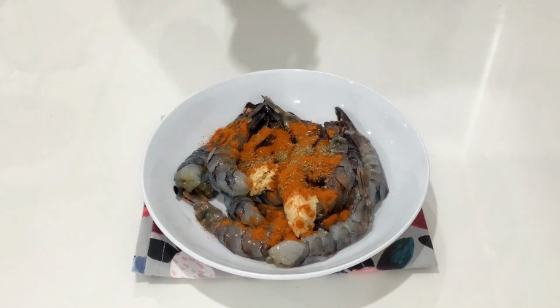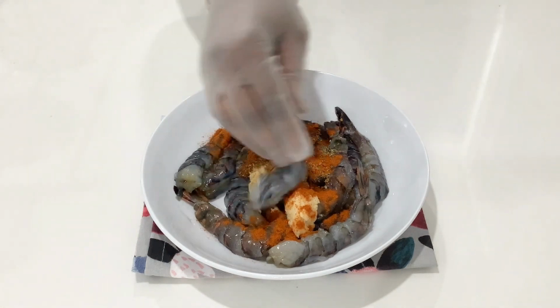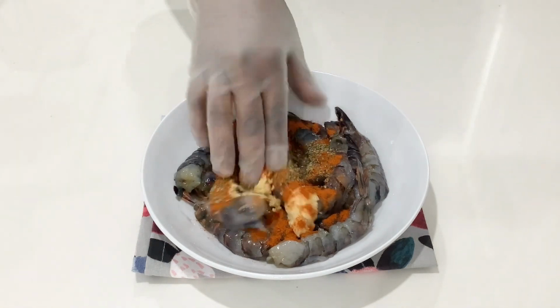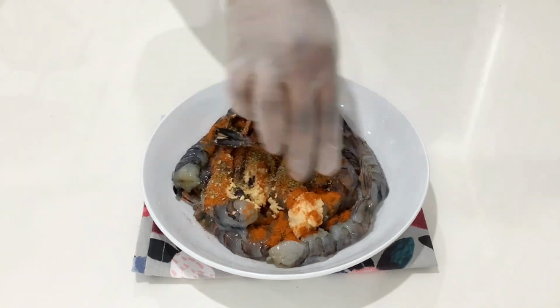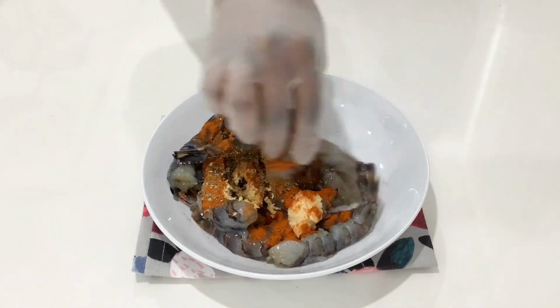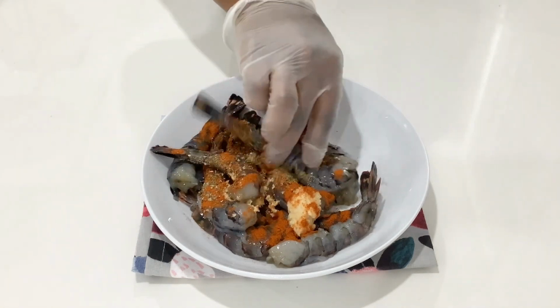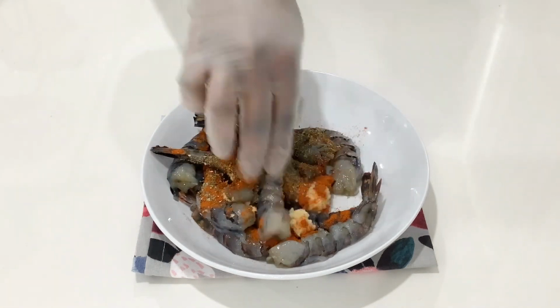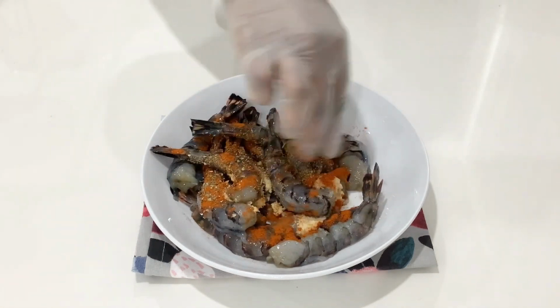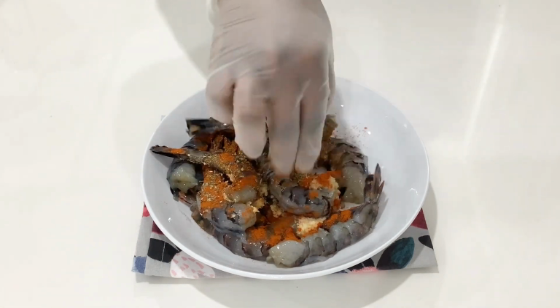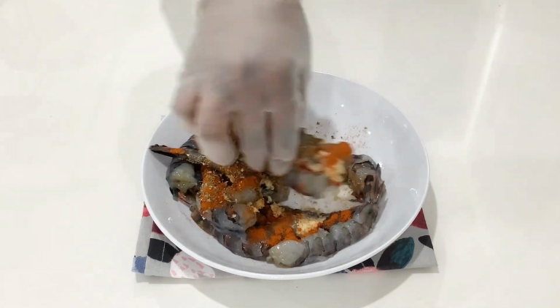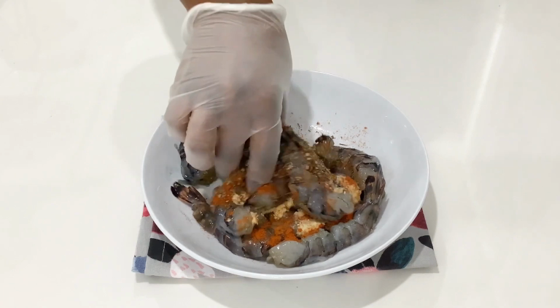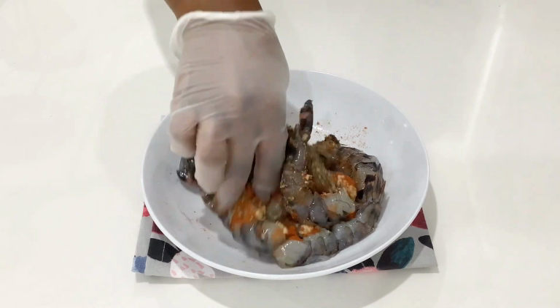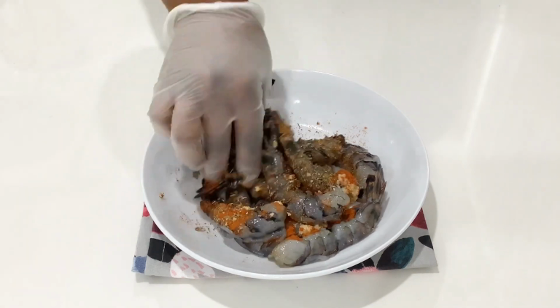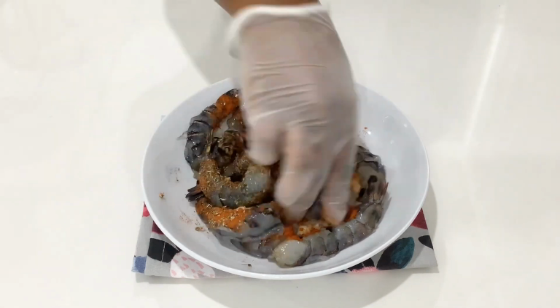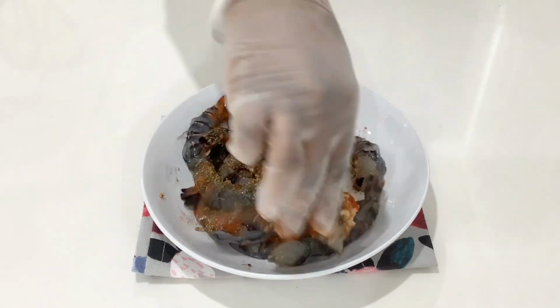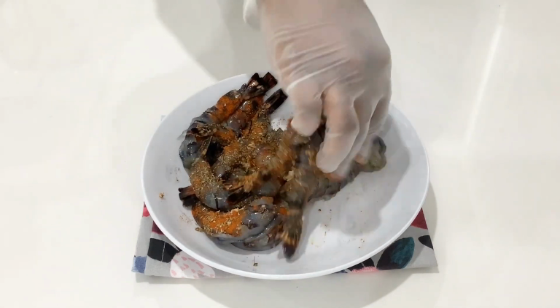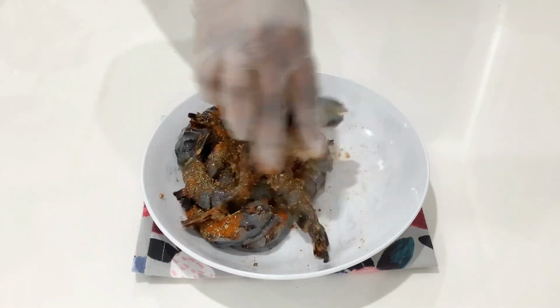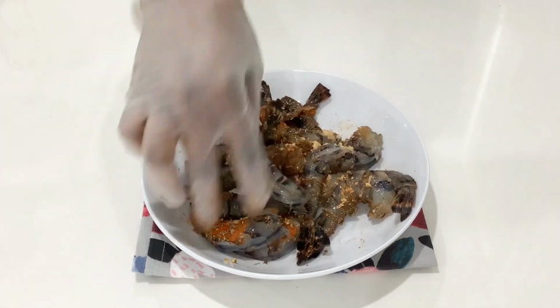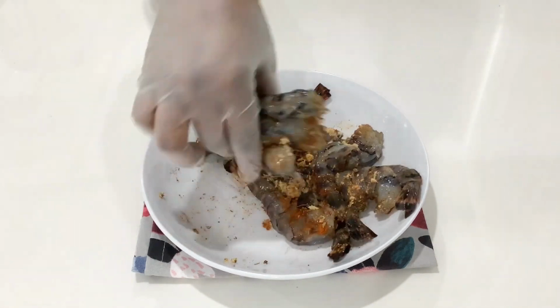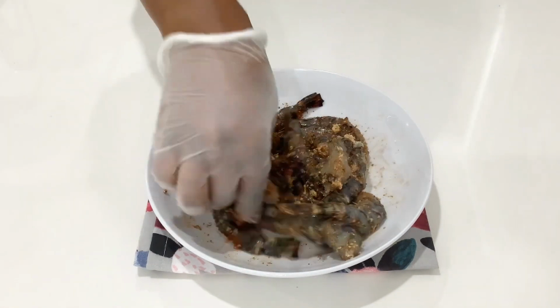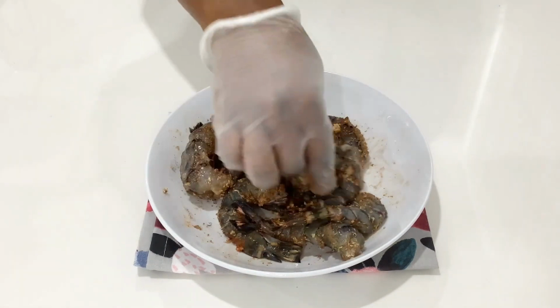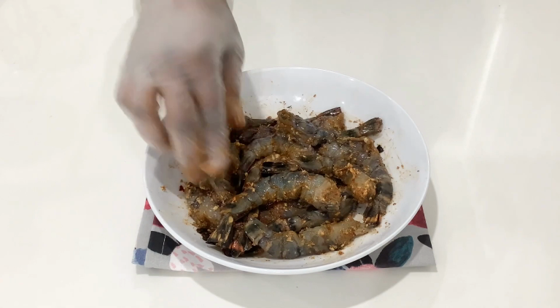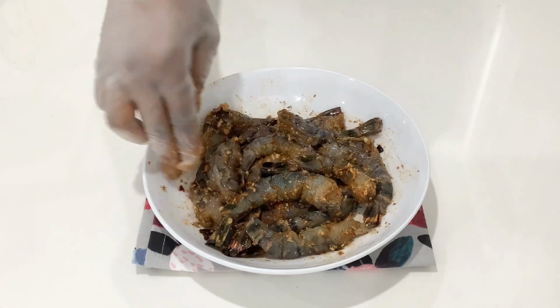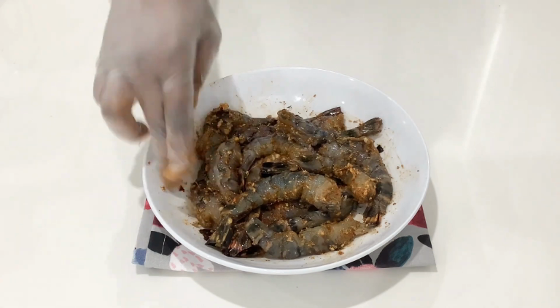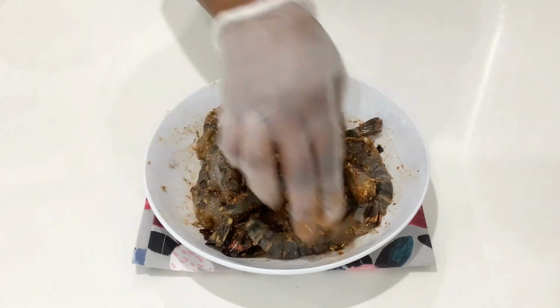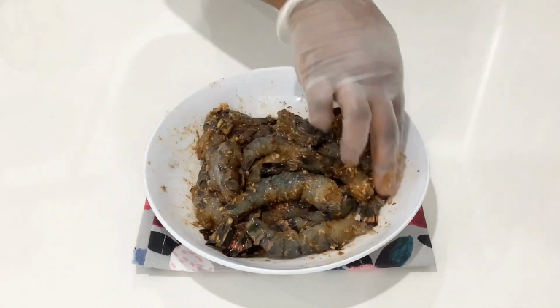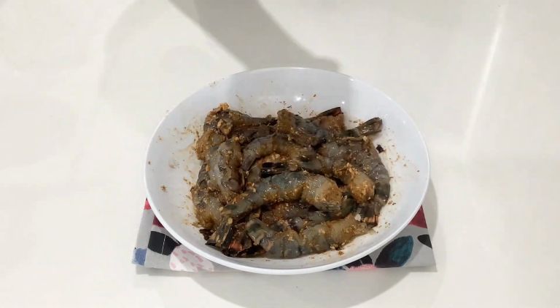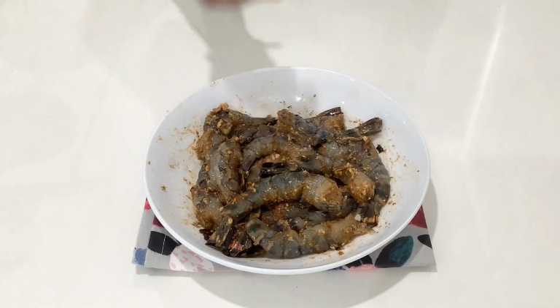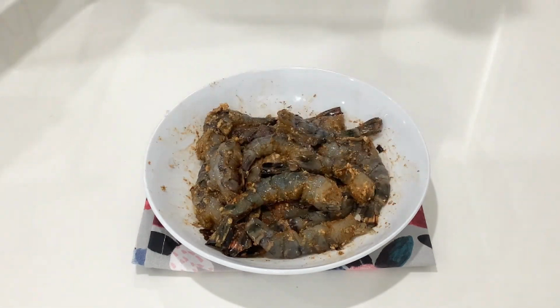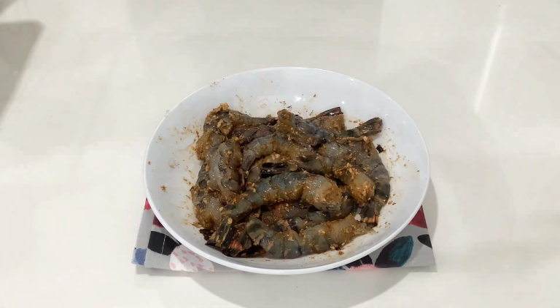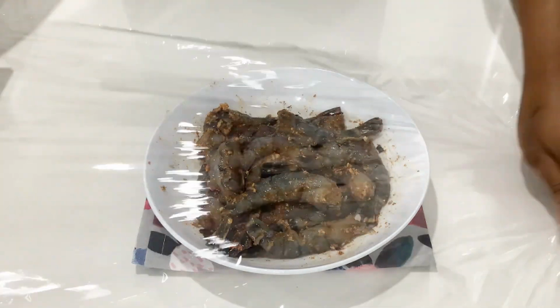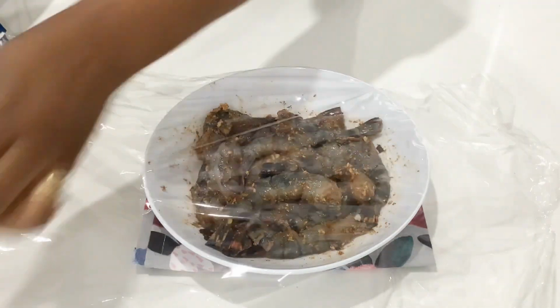Then mix it well until it's evenly coated. I'll leave all the measurements and ingredients for this recipe in the description box below as usual. Once it is evenly coated, cover it and set it aside for about 20 to 30 minutes.